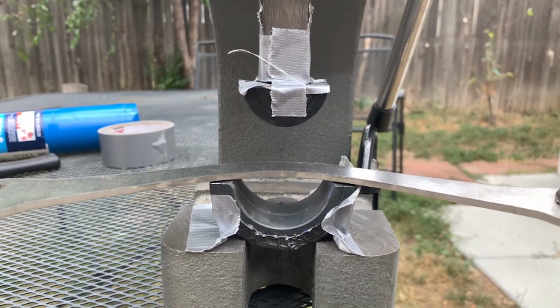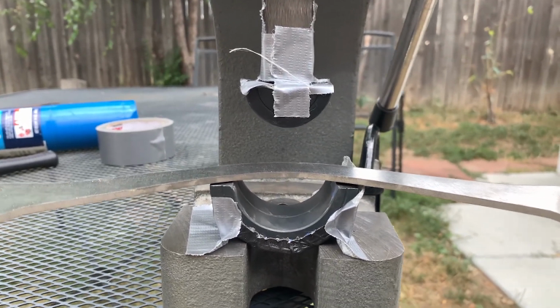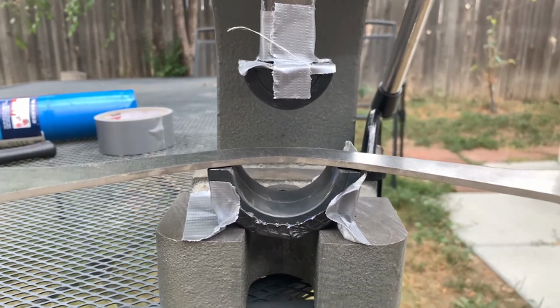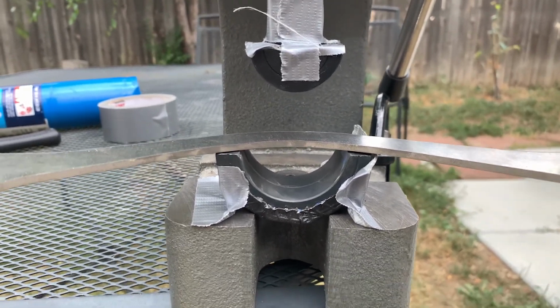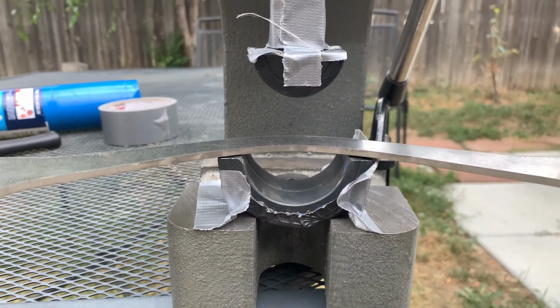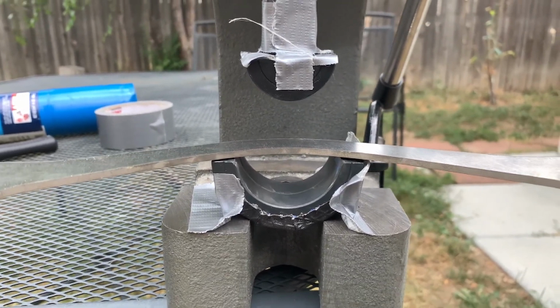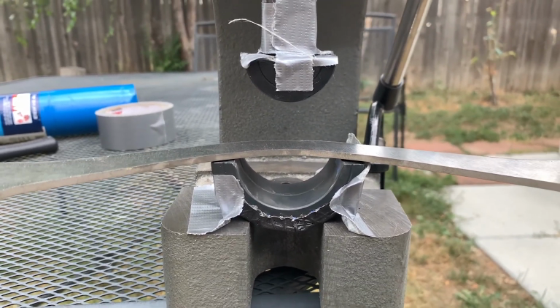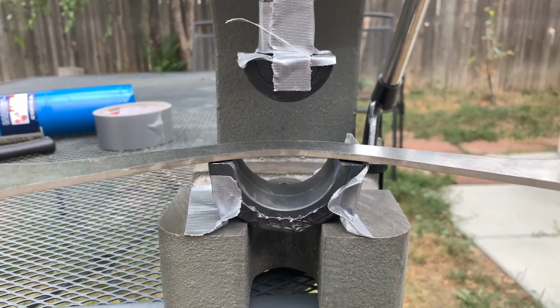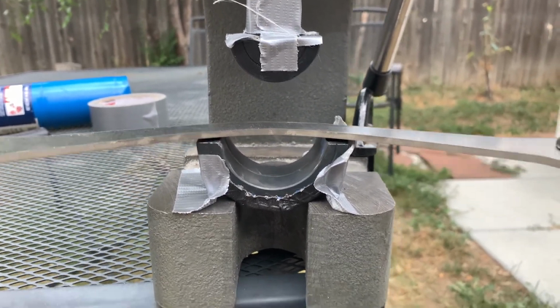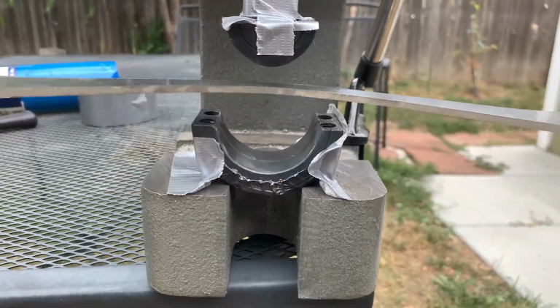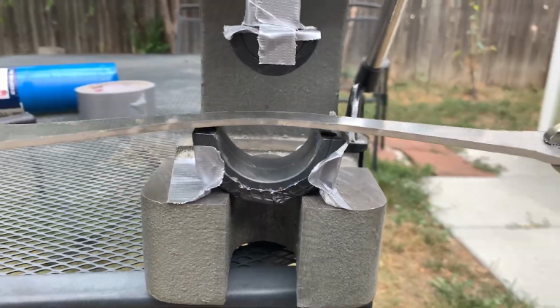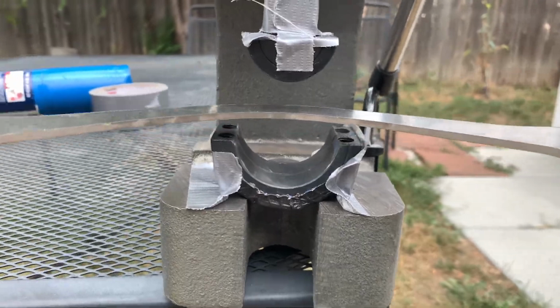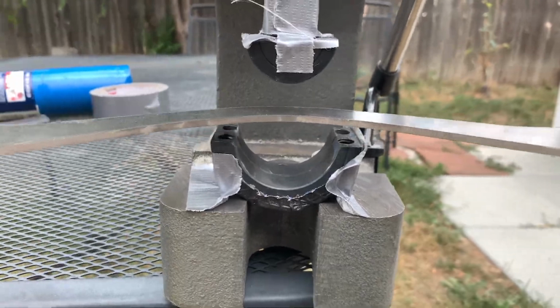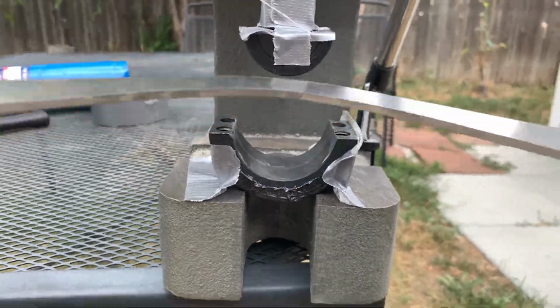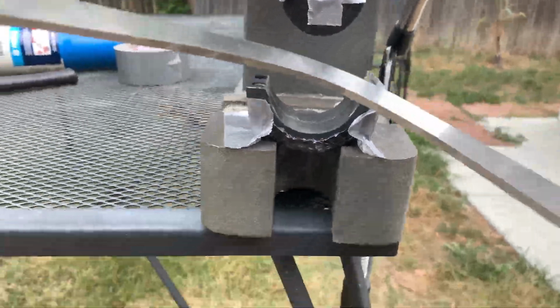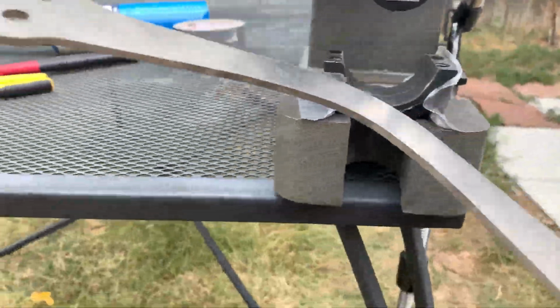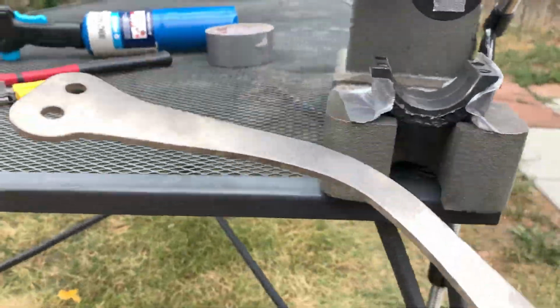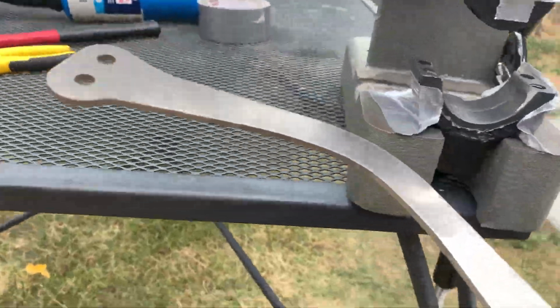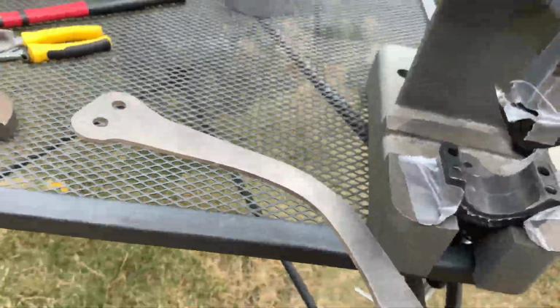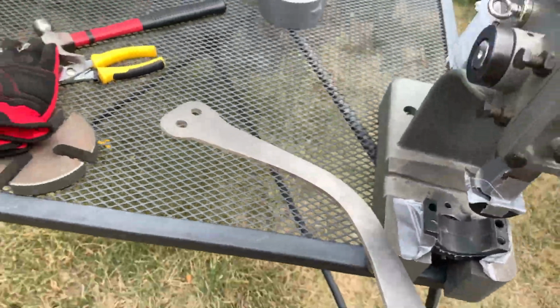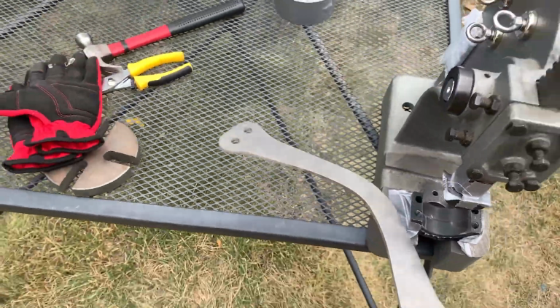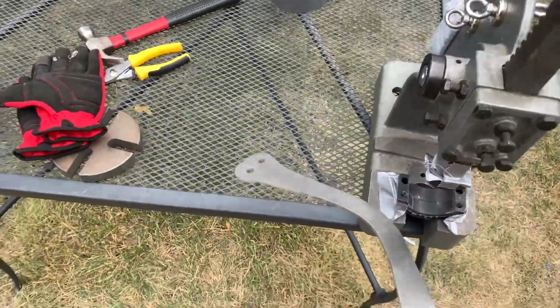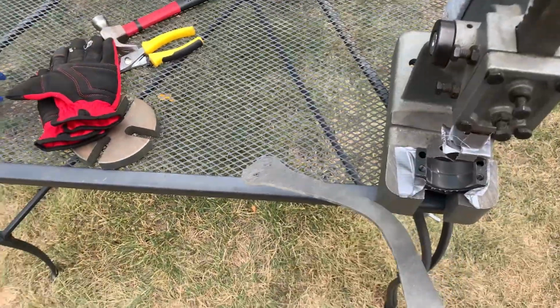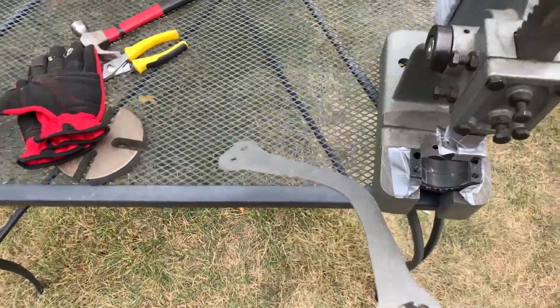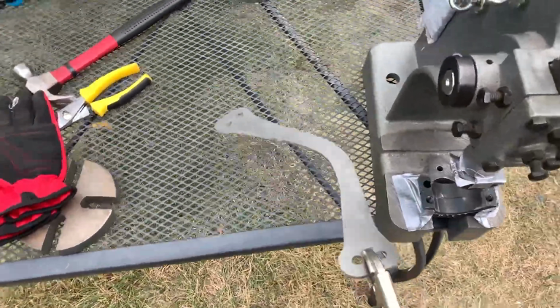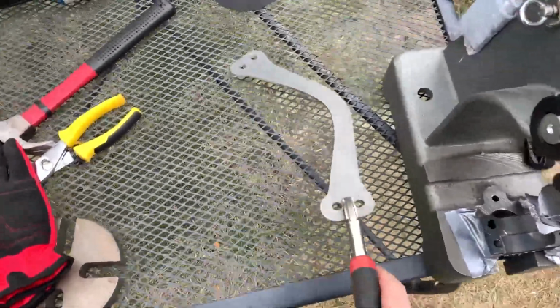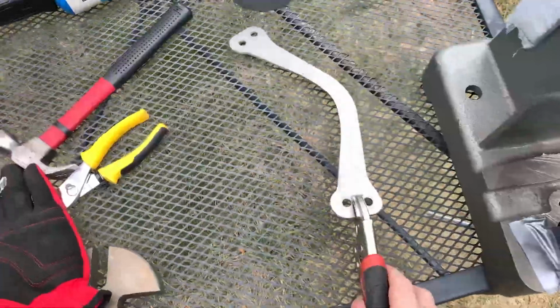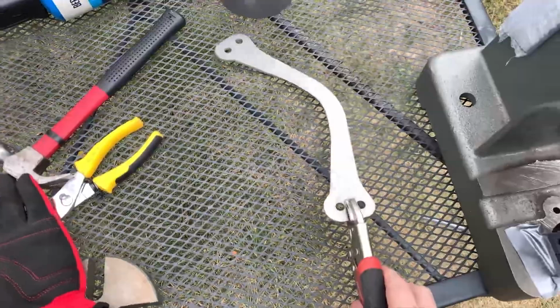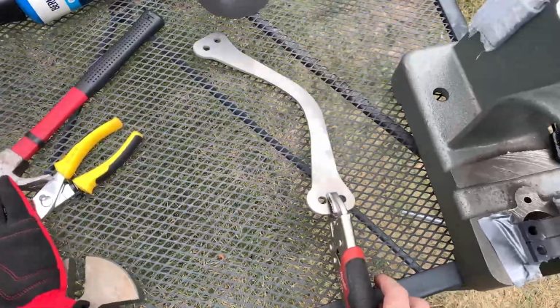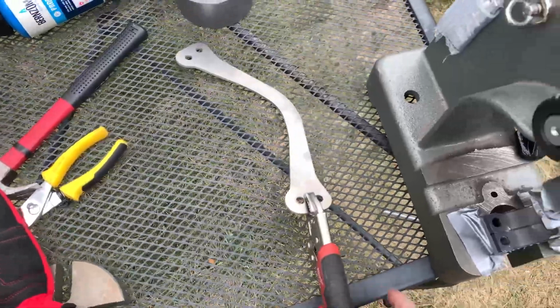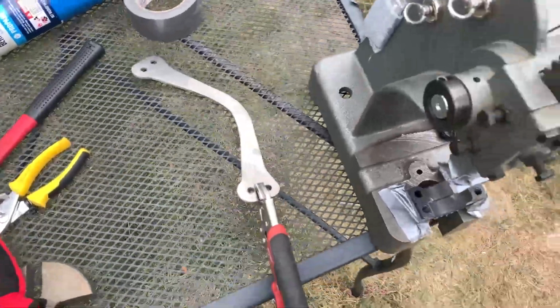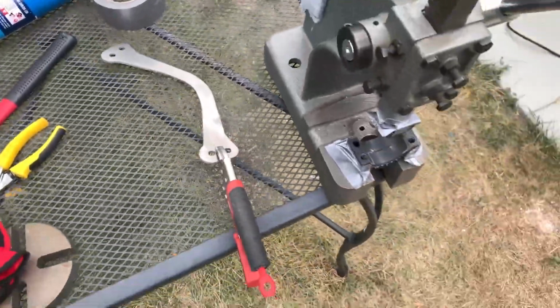So hopefully we'll get this real hot, we'll stick it in here, and then we'll come down with the arbor press, and we'll get the shape we want — but we'll see how that goes.